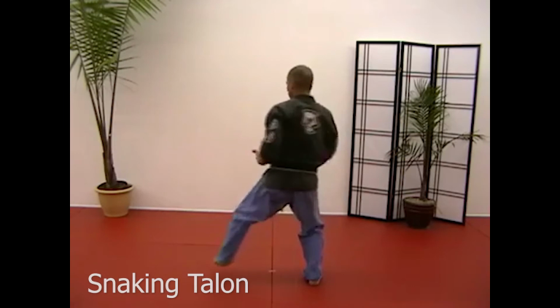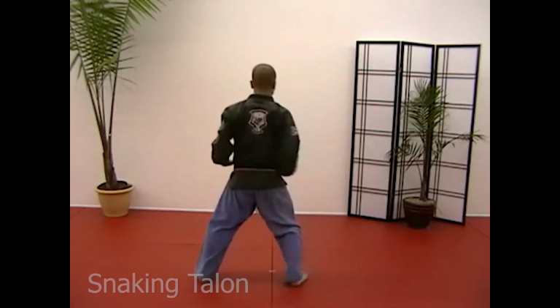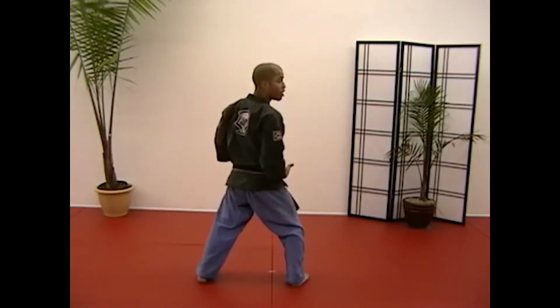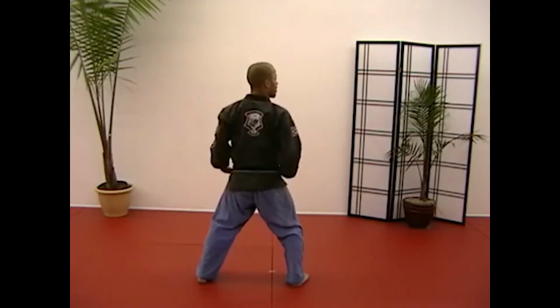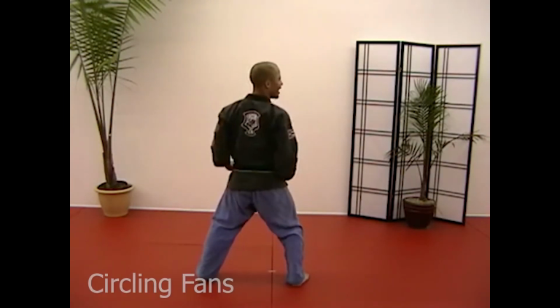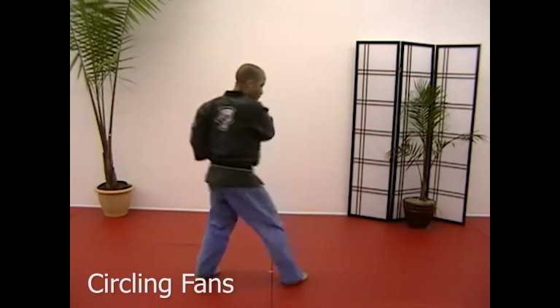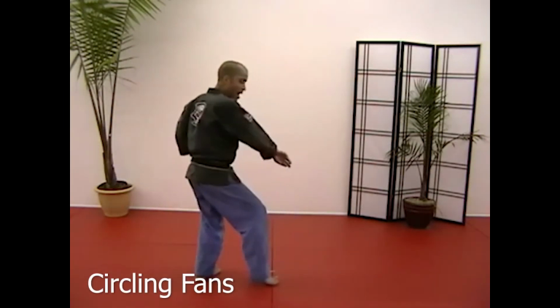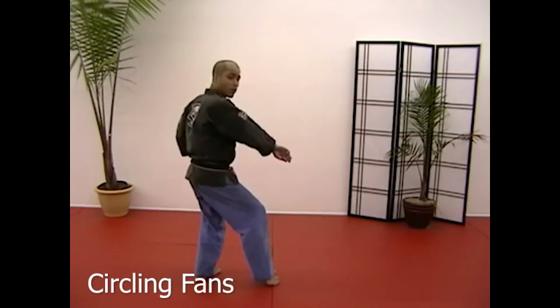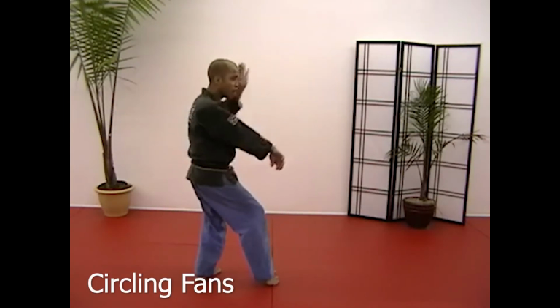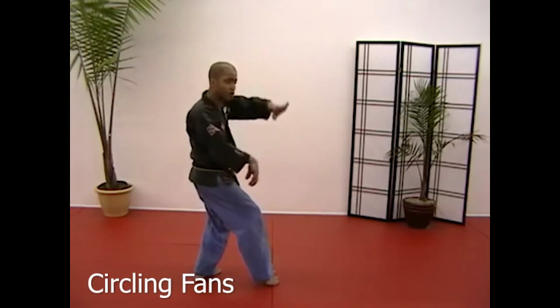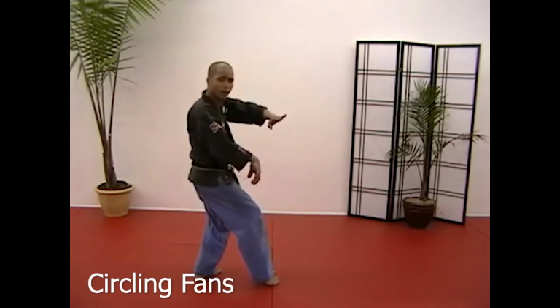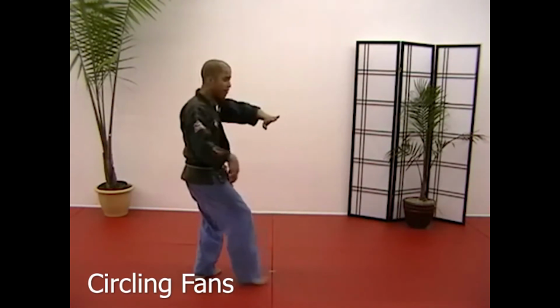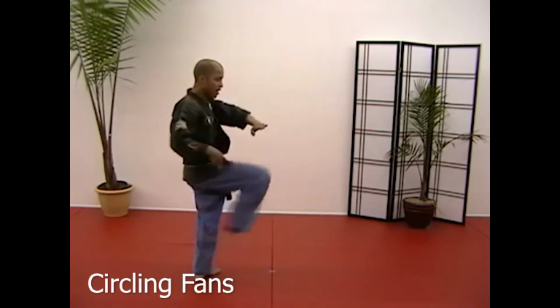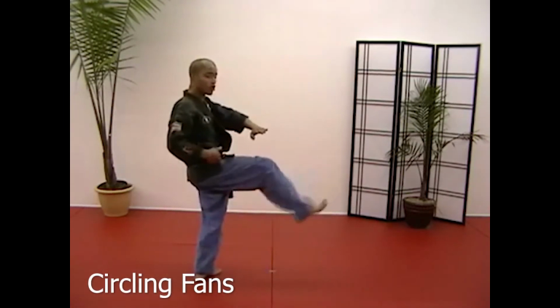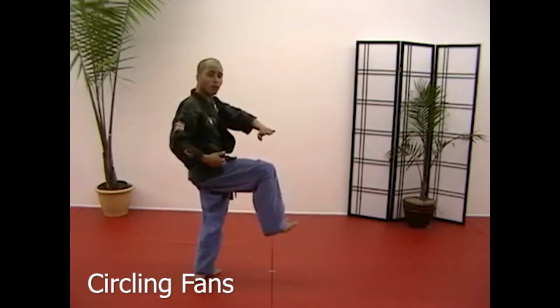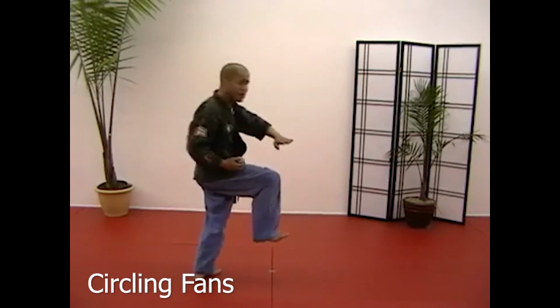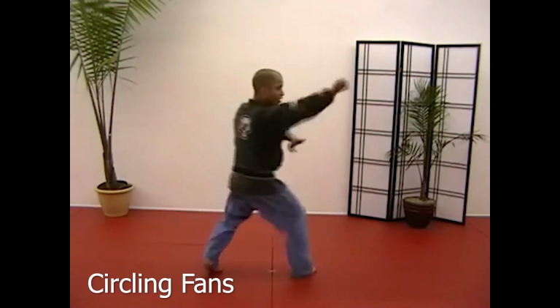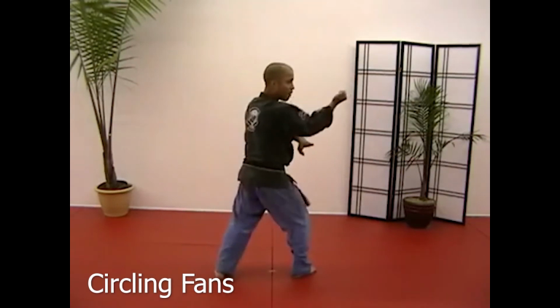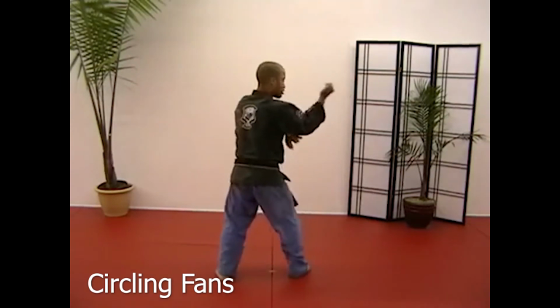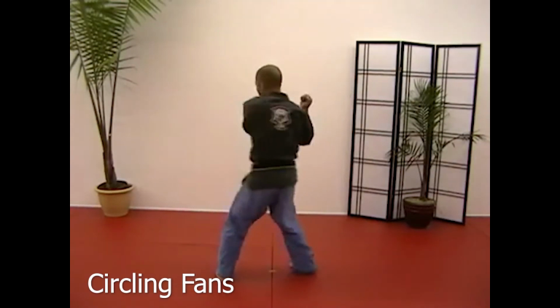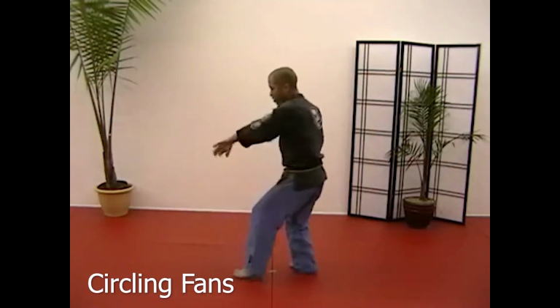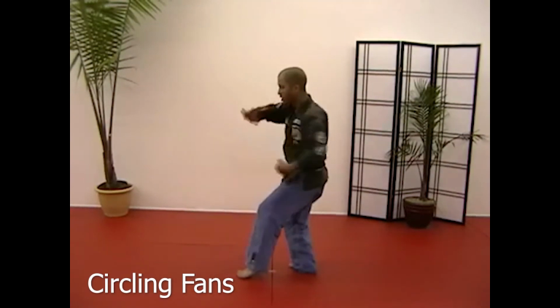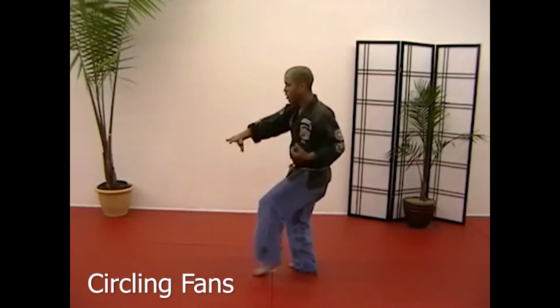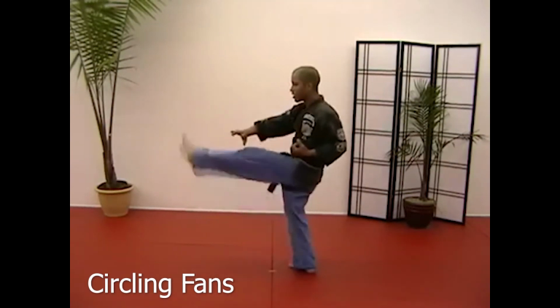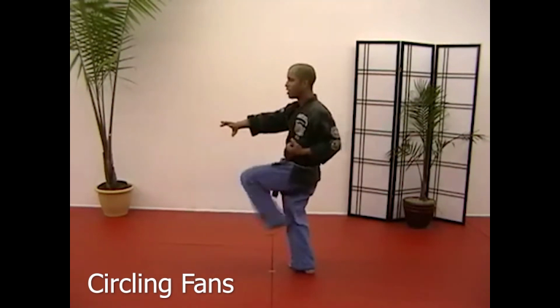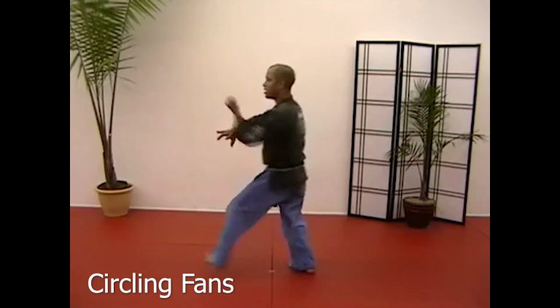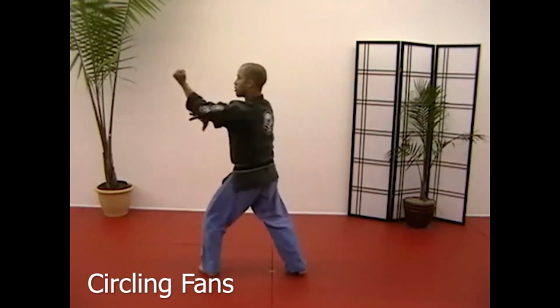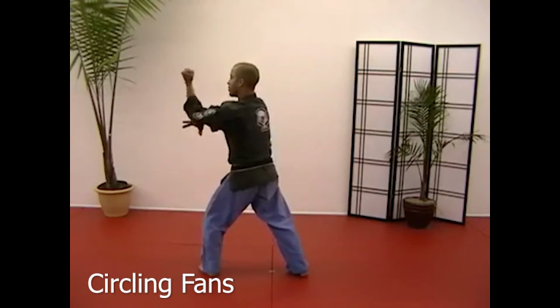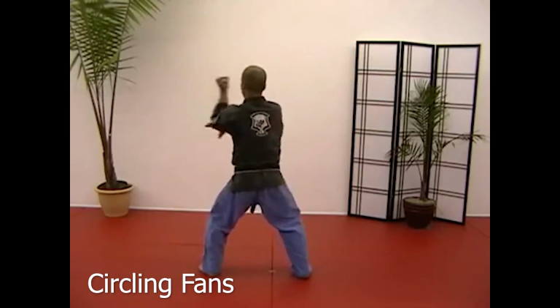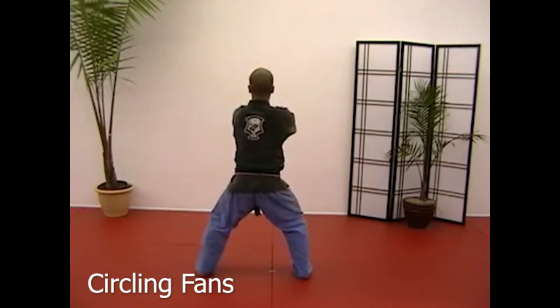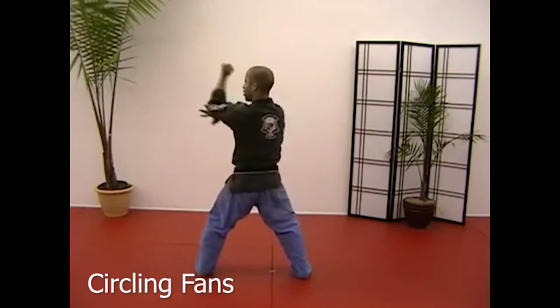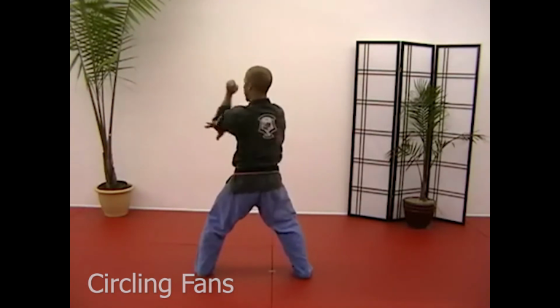Open your horse — circling fans: crane out with the right, push down with the left, kick to the groin with the right, uppercut, circling fans. Hook, check, kick, uppercut, and then bring your hands, bring your arms around.